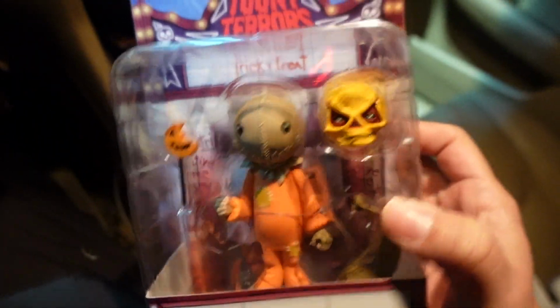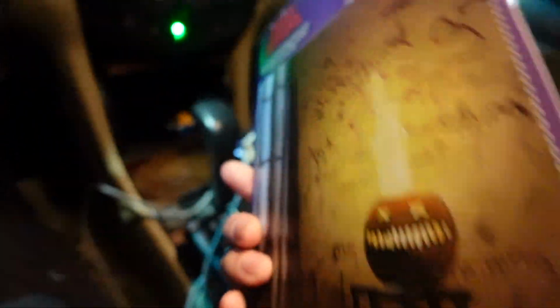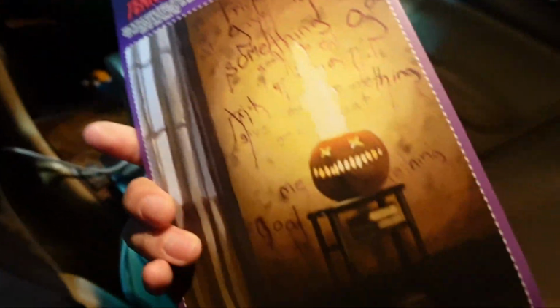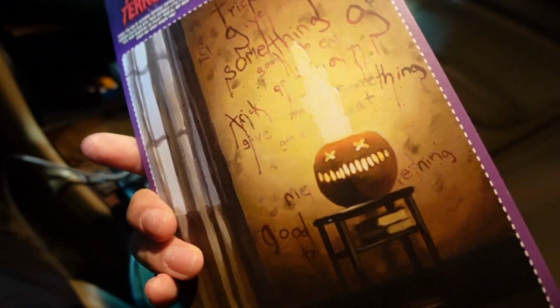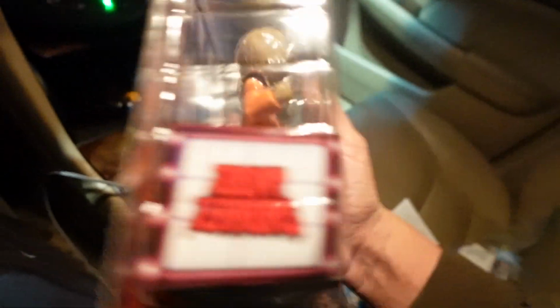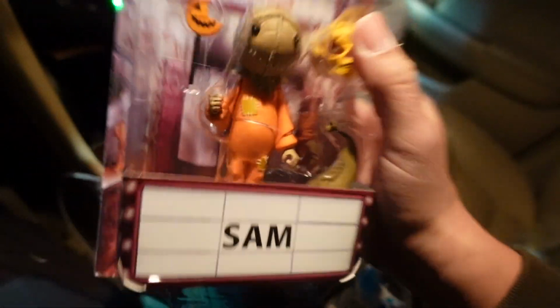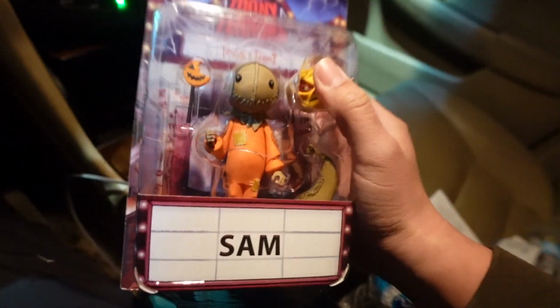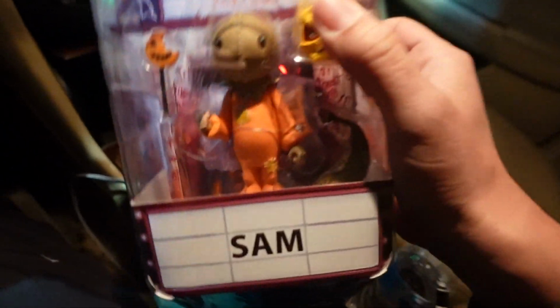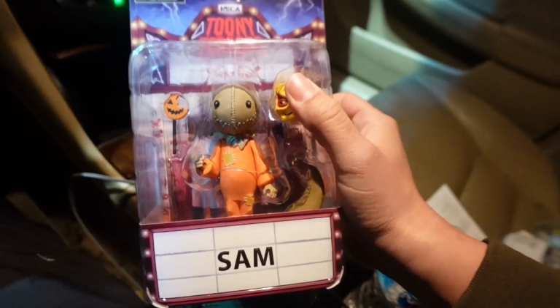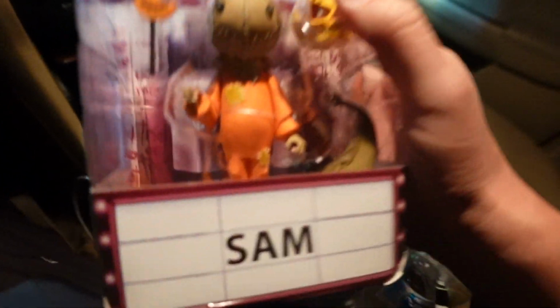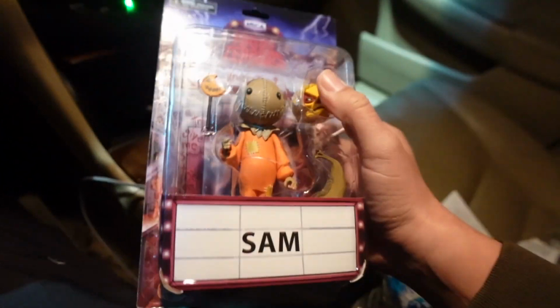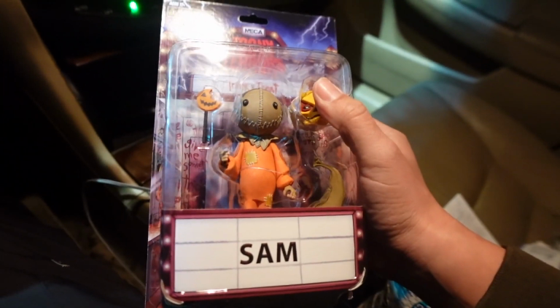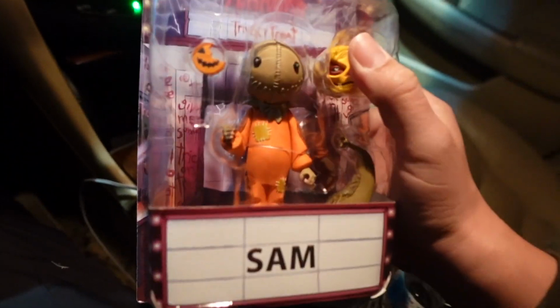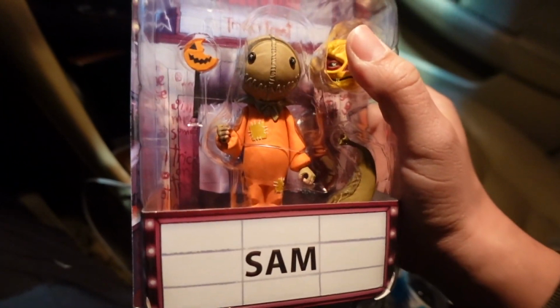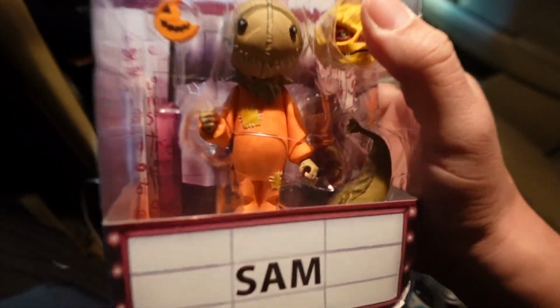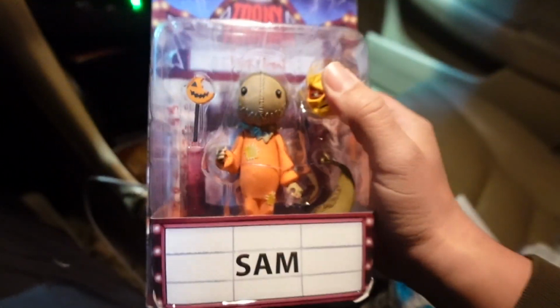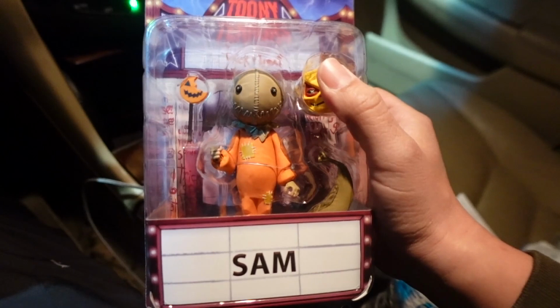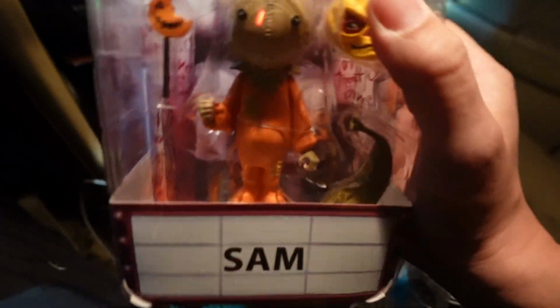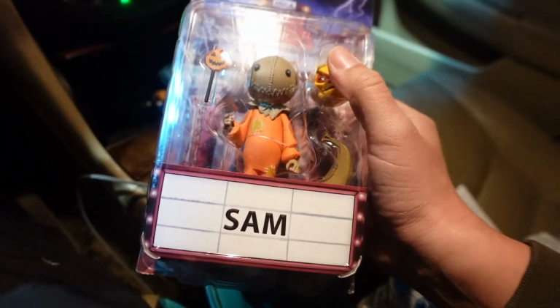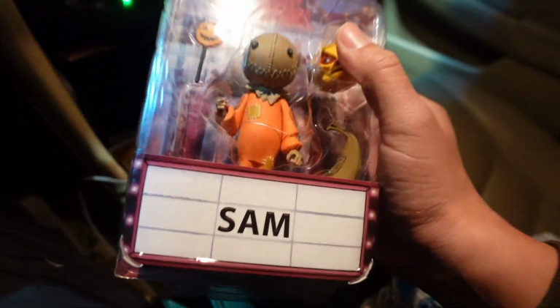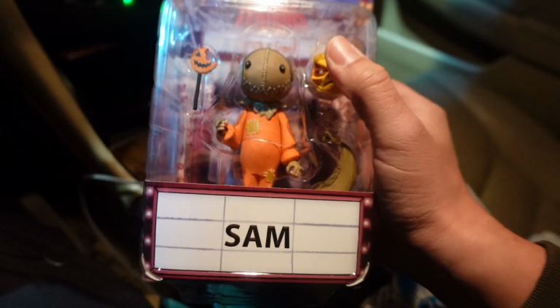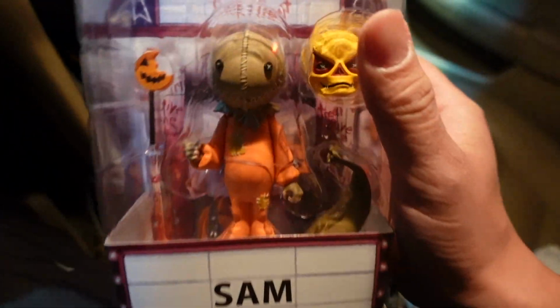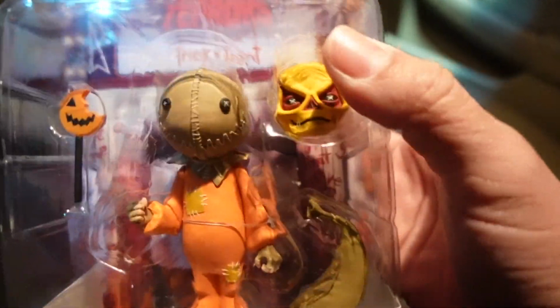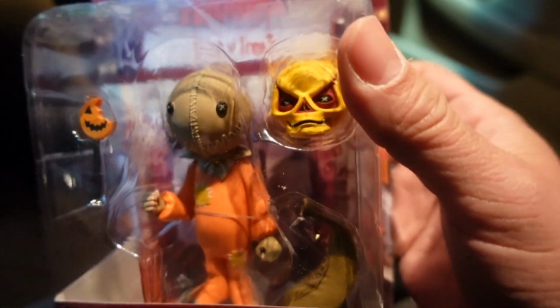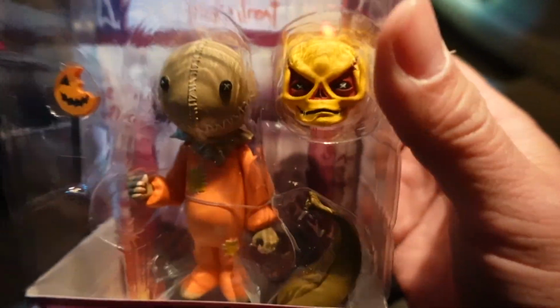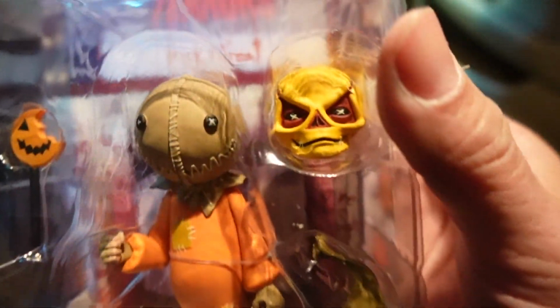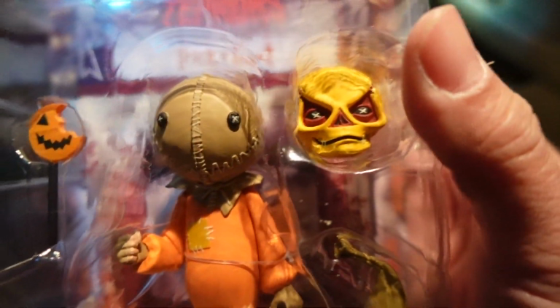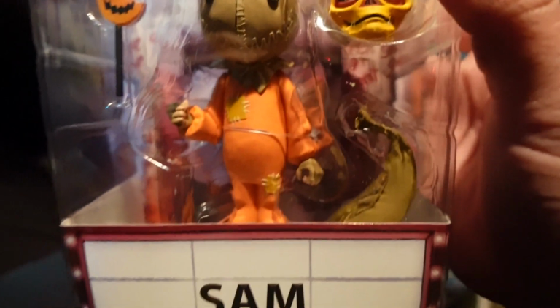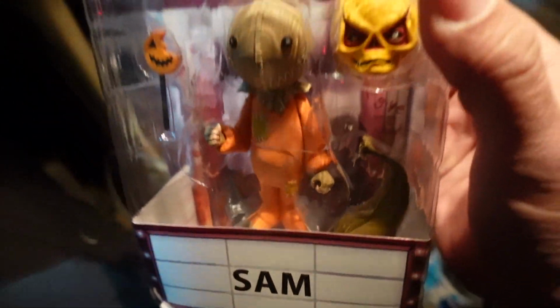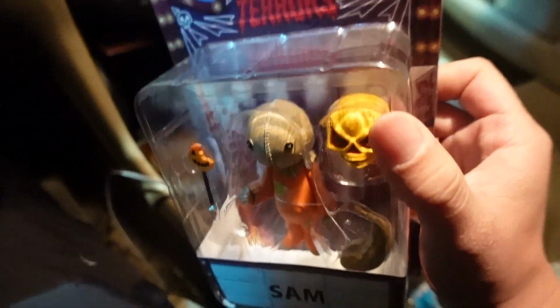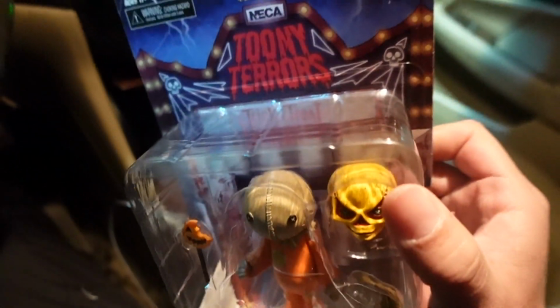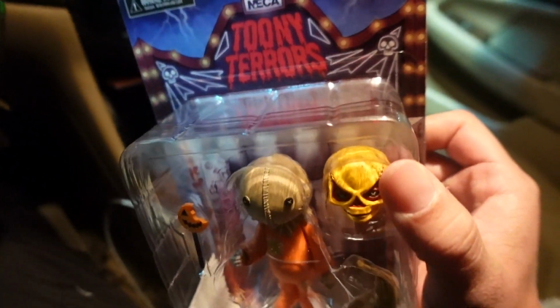They didn't have the rest of the series. I forget who comes in this wave — I think it's the Exorcist, the Crowley figure, and Beetlejuice, if I'm not mistaken. But this one, this guy, he looks awesome. Let's head off to the next store.